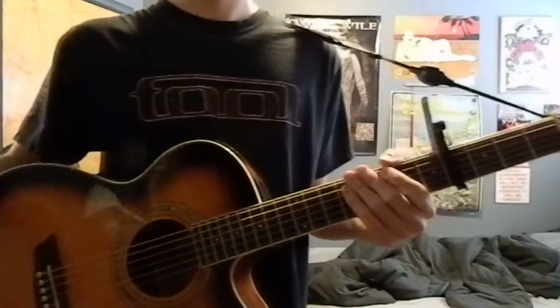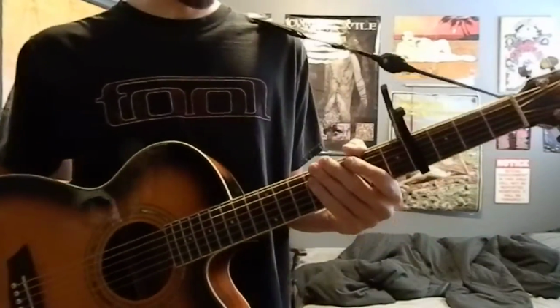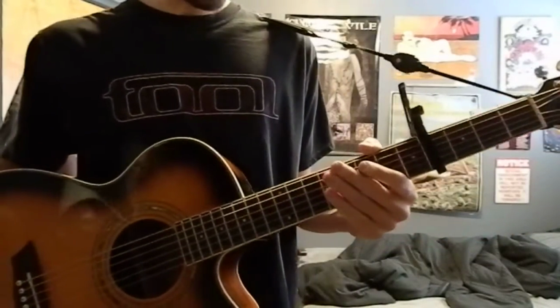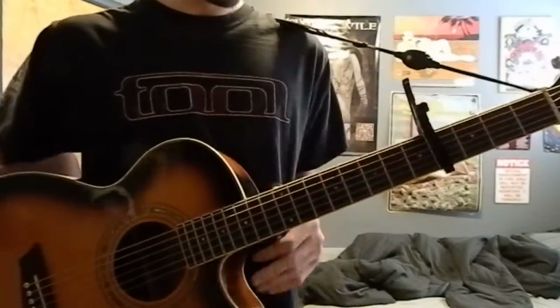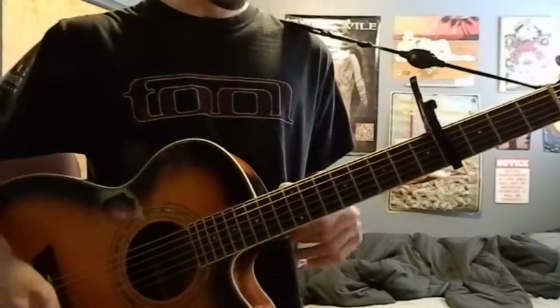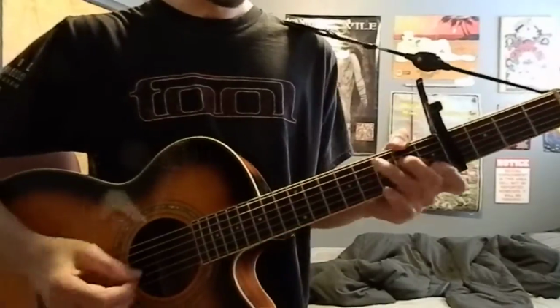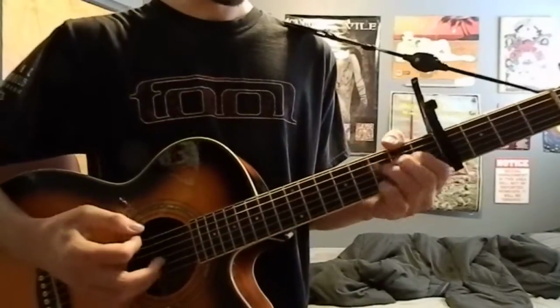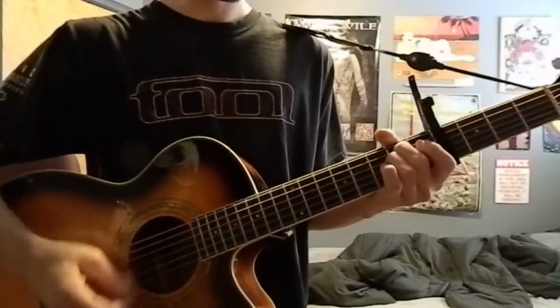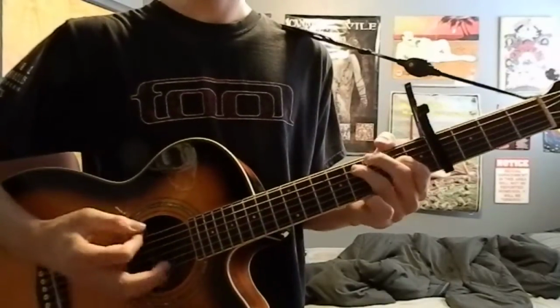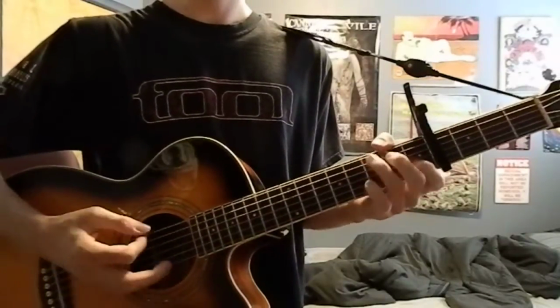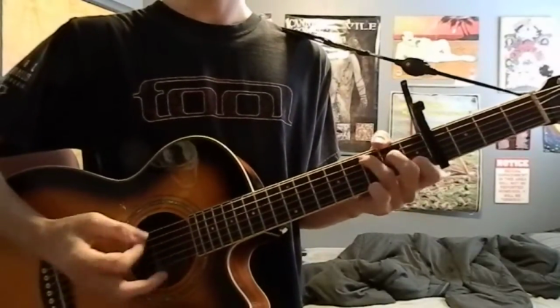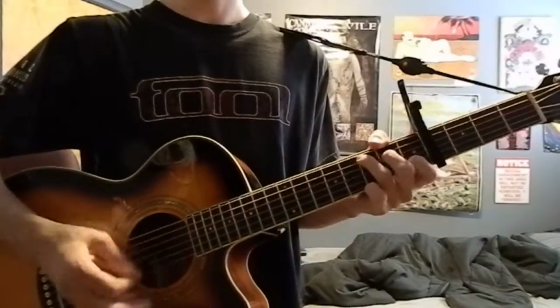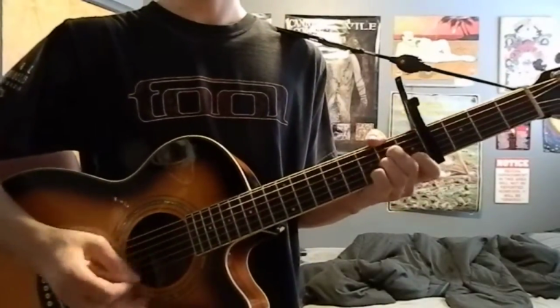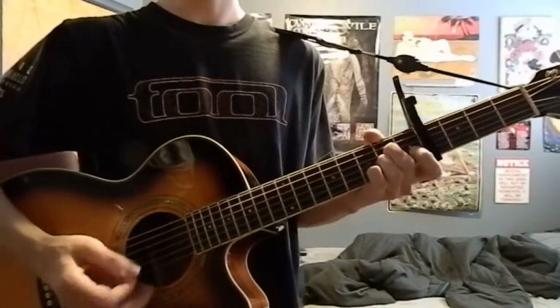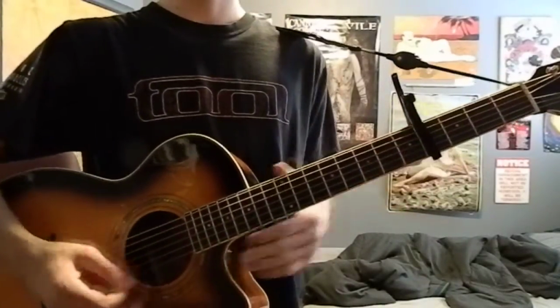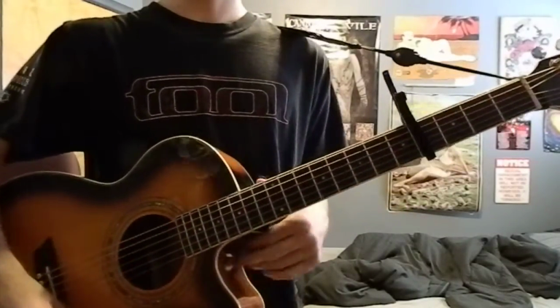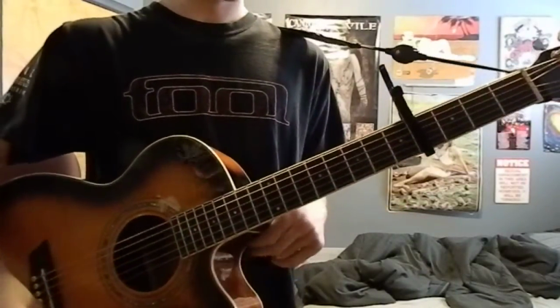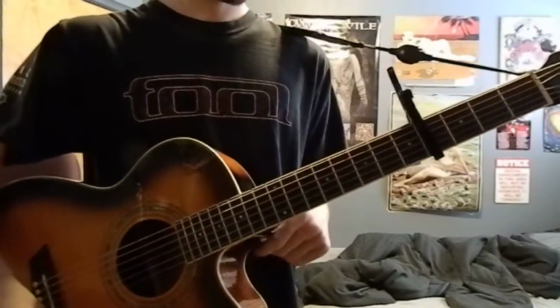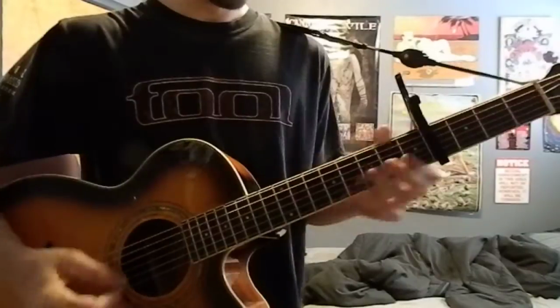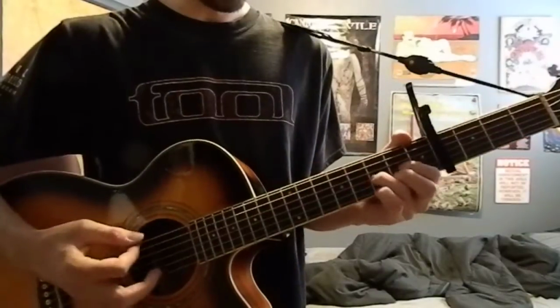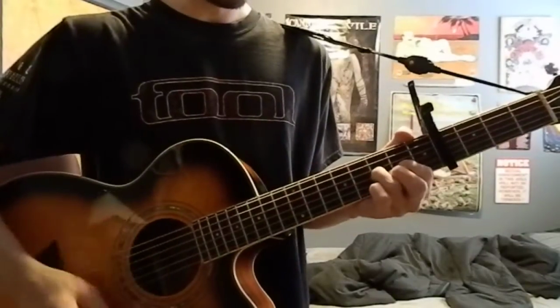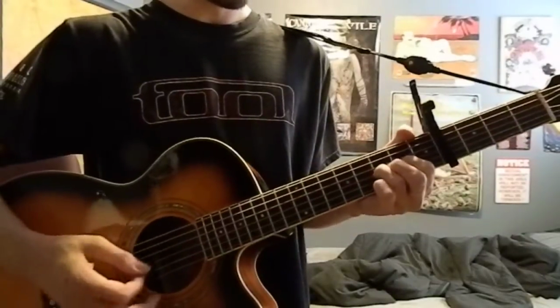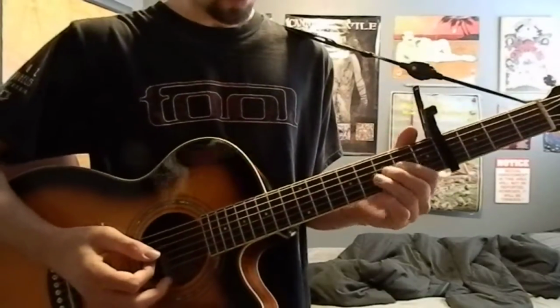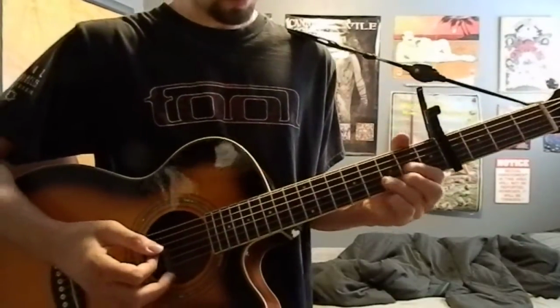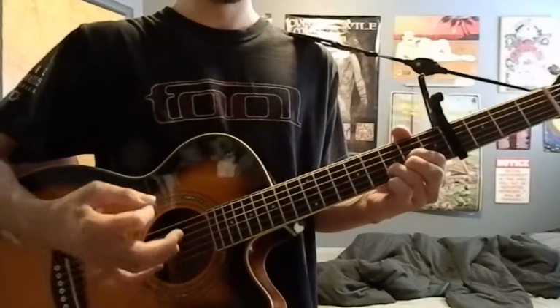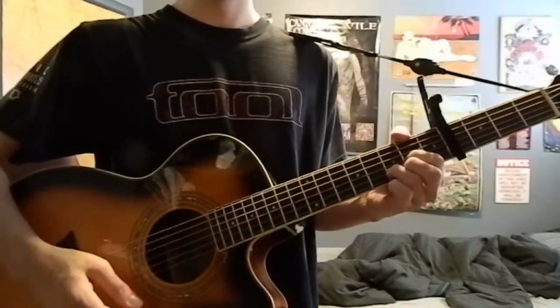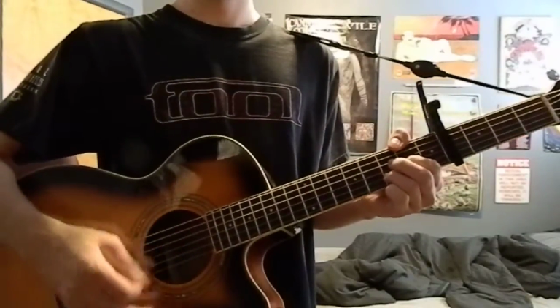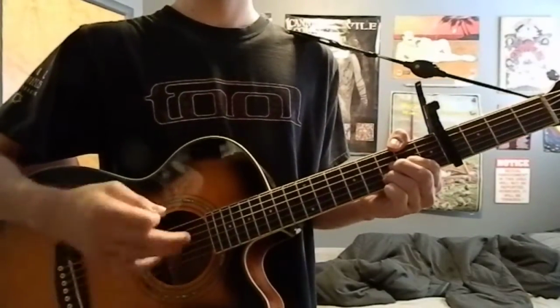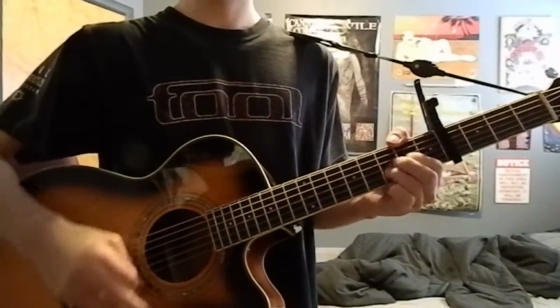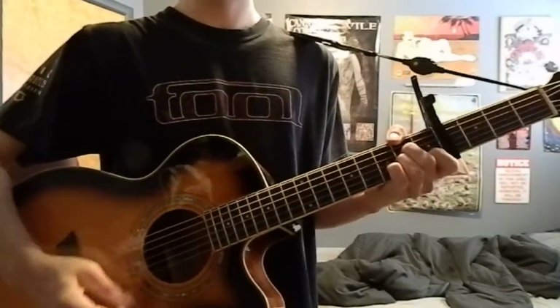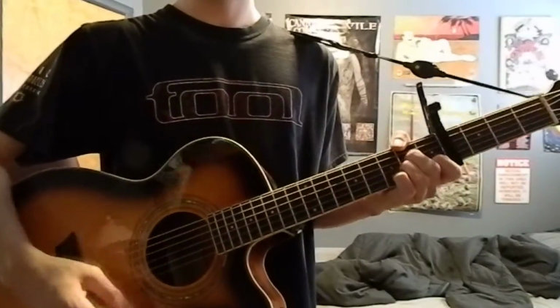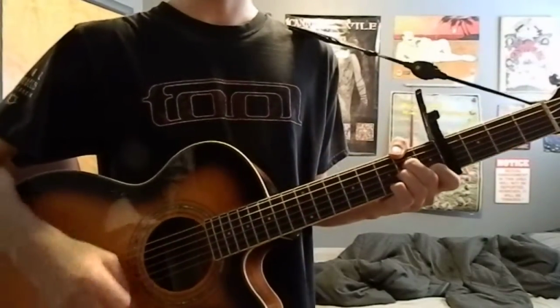And that's all it is — just those main chords, and then the pre-chorus.